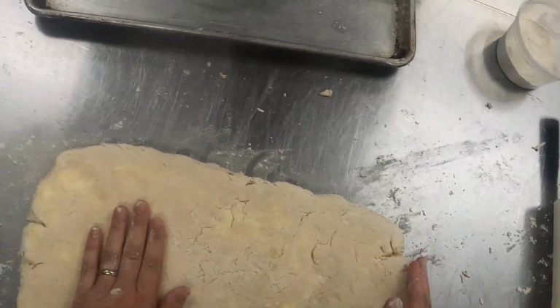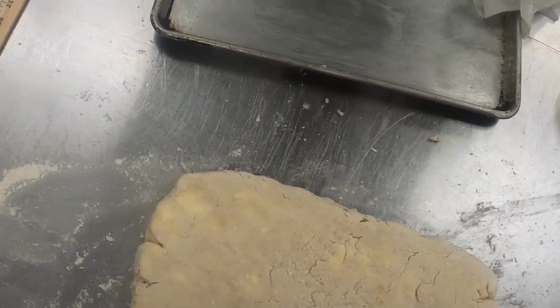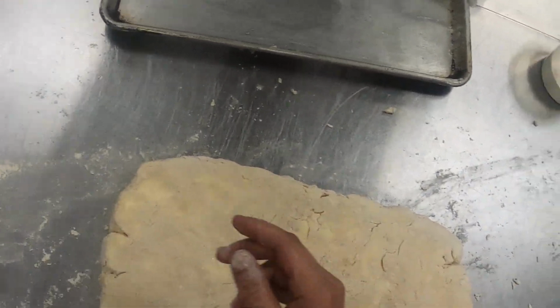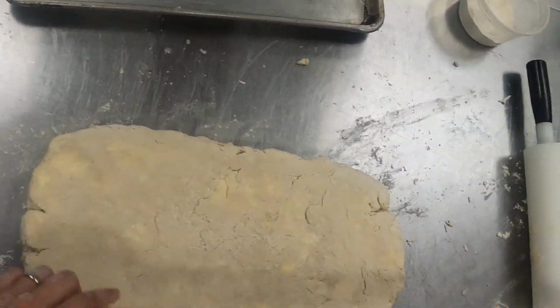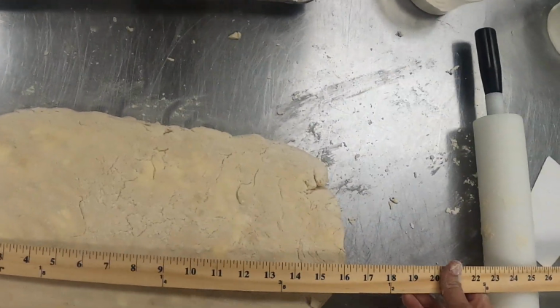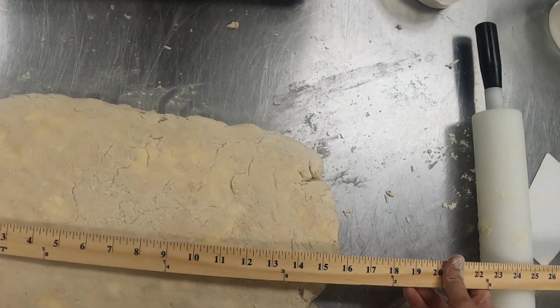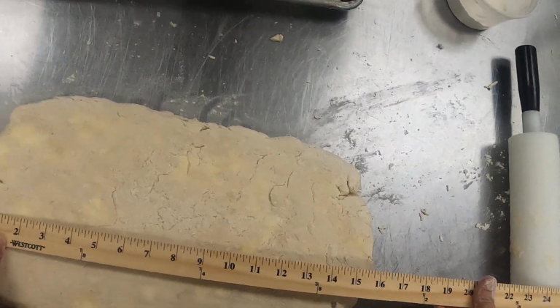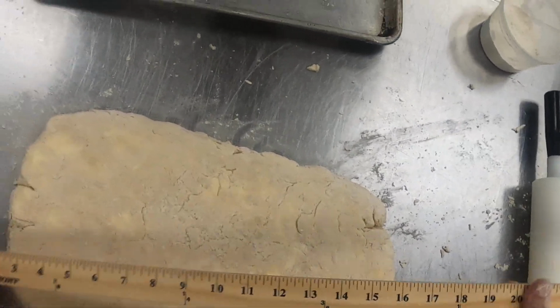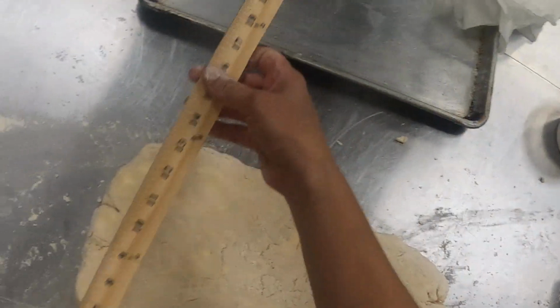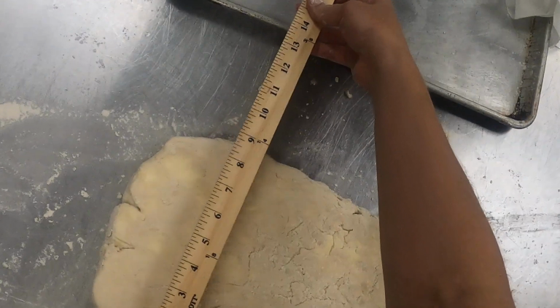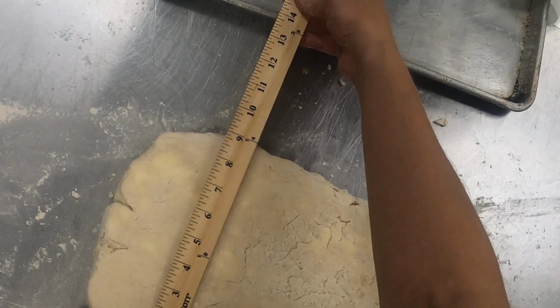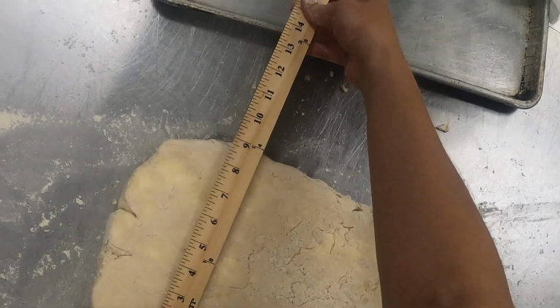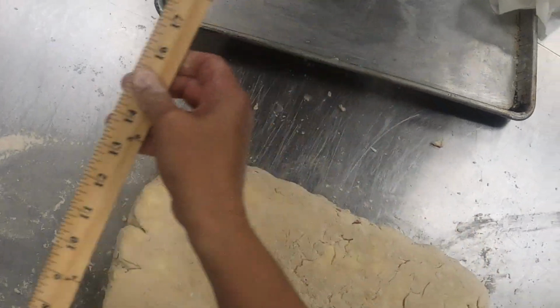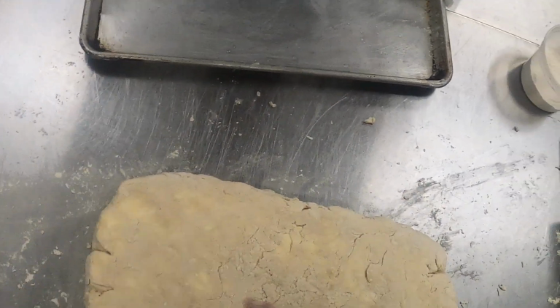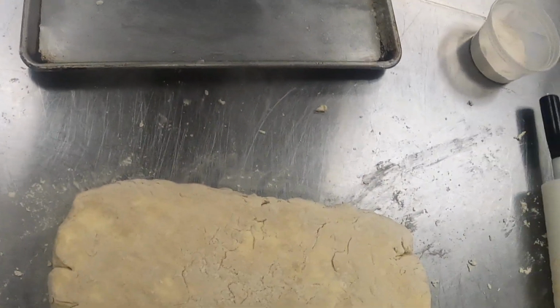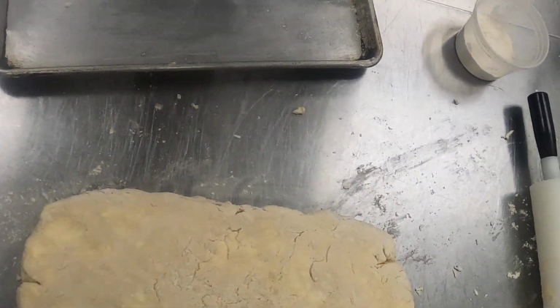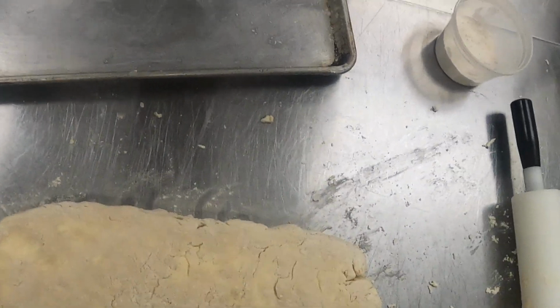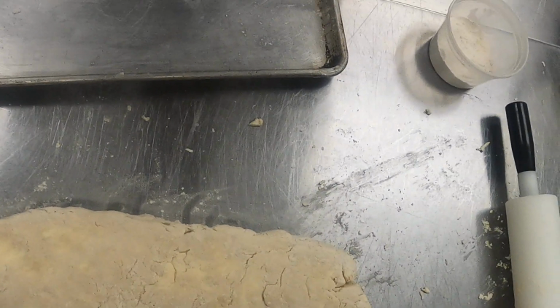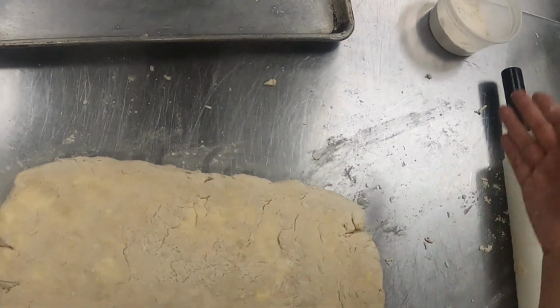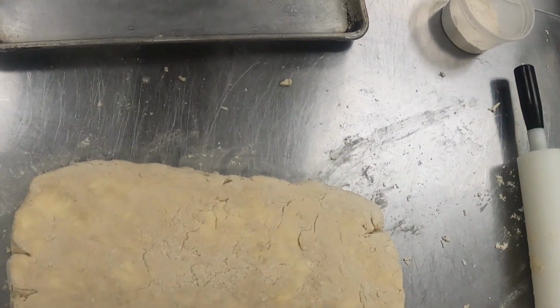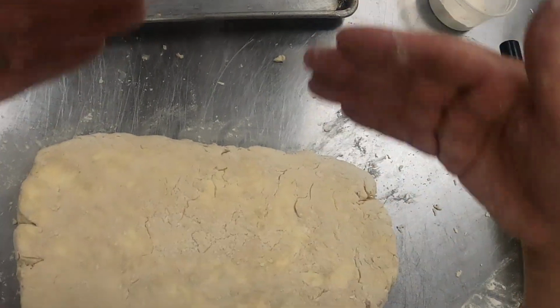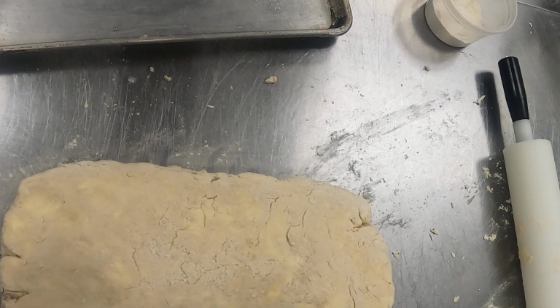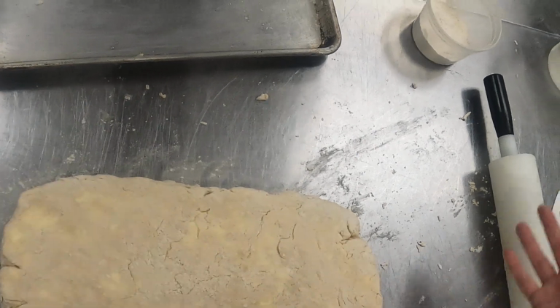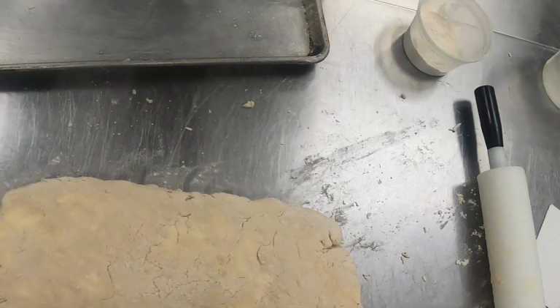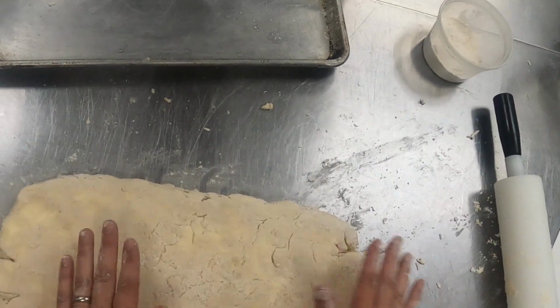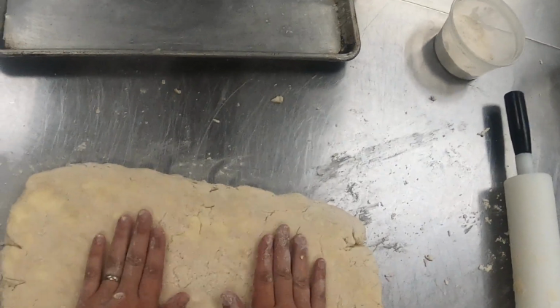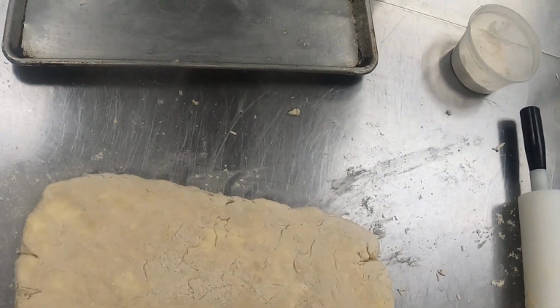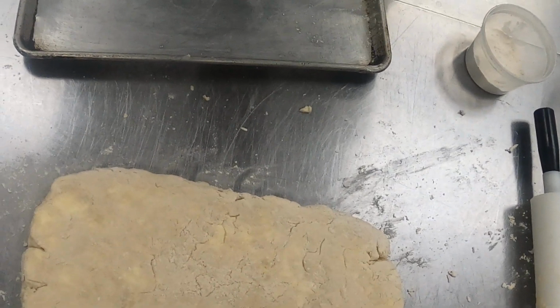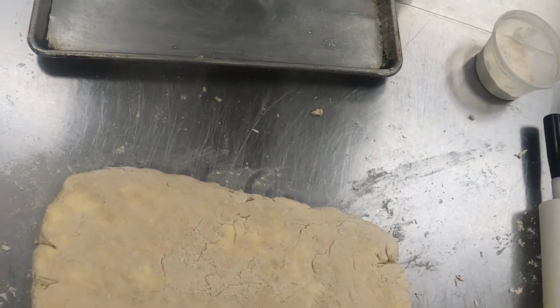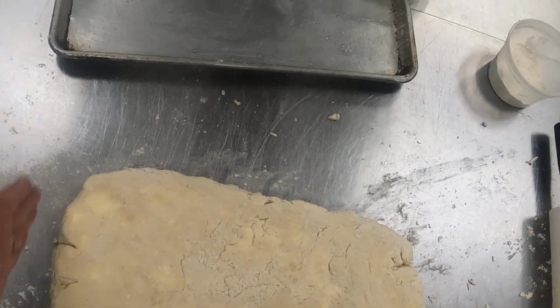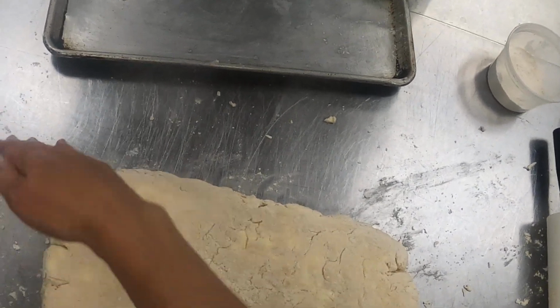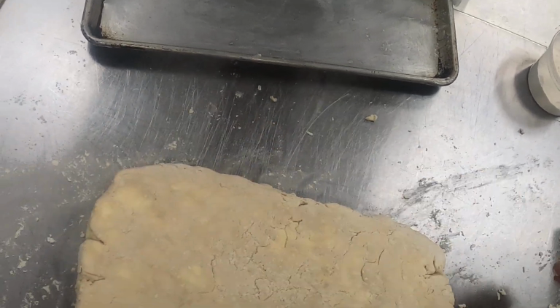Where are we at? We're at about 16 by 9 right now. I'm gonna keep working on this, making sure it's not sticking, moving it around until I get to that desired dimension of 12 by 30.